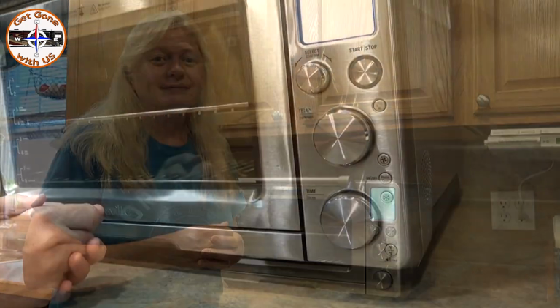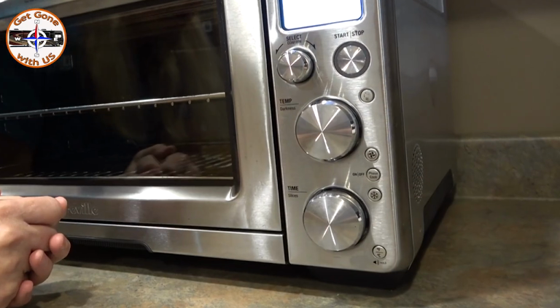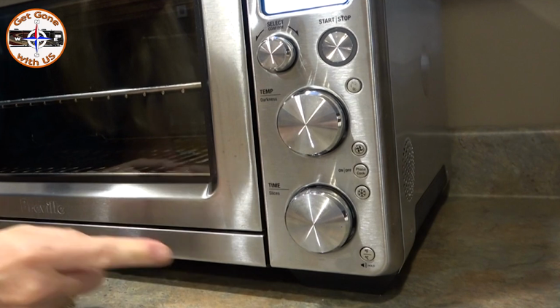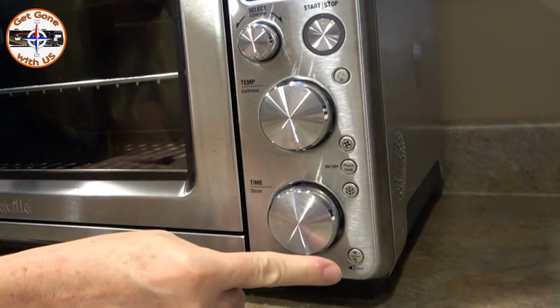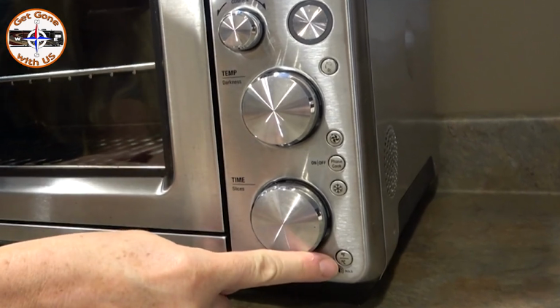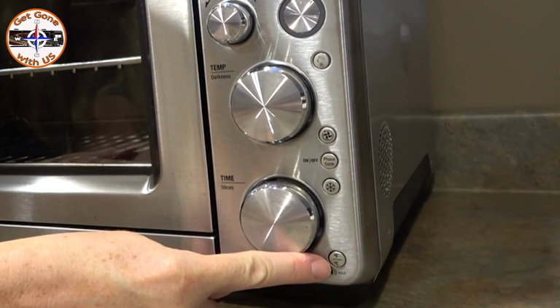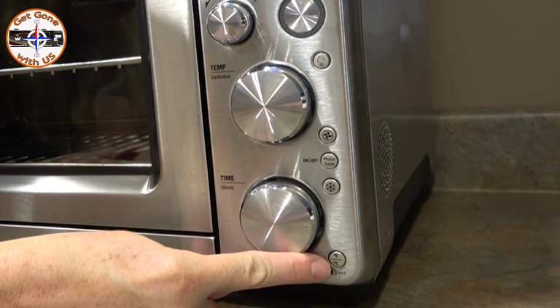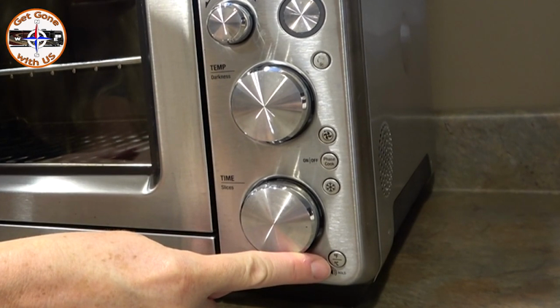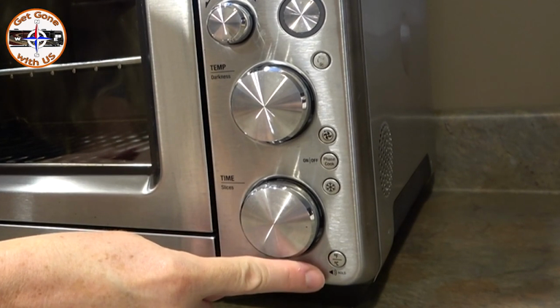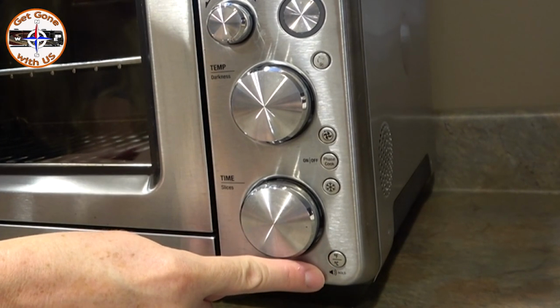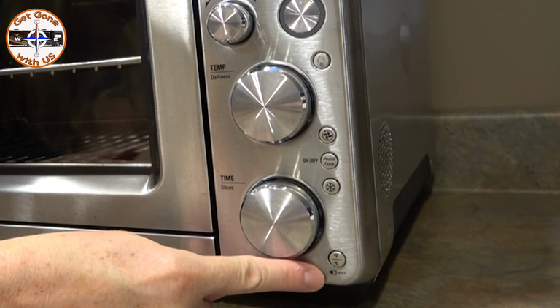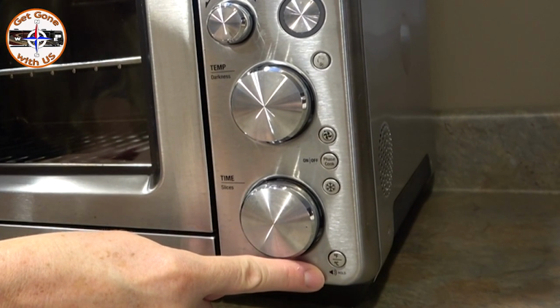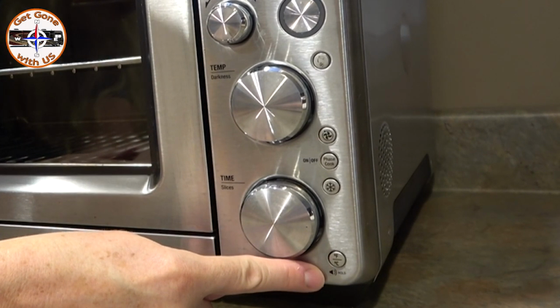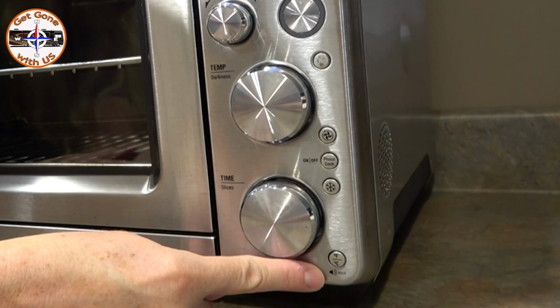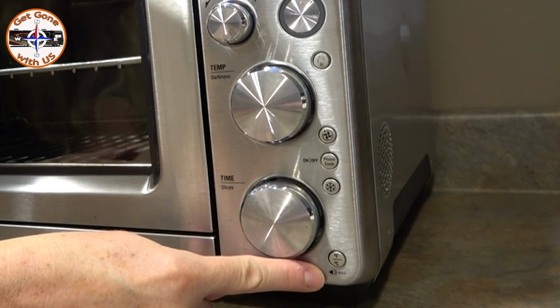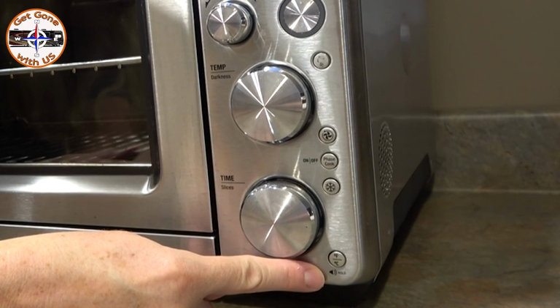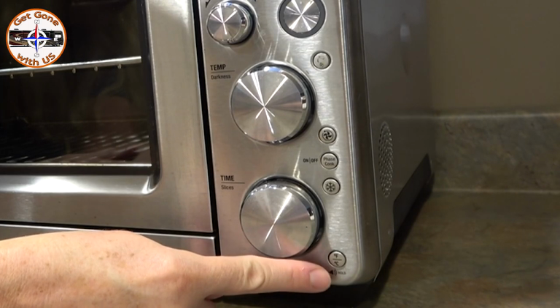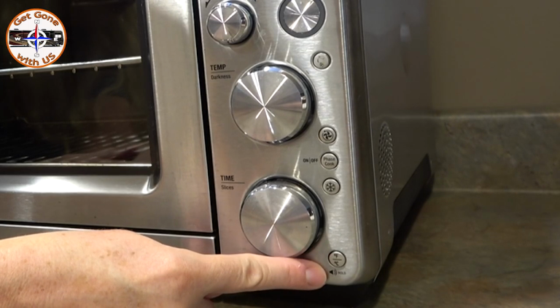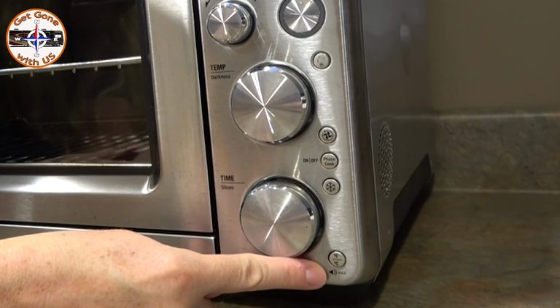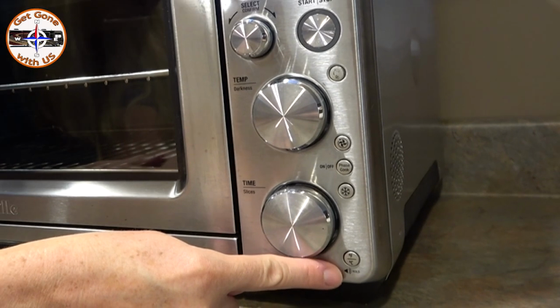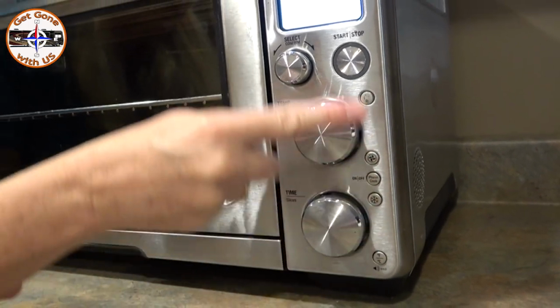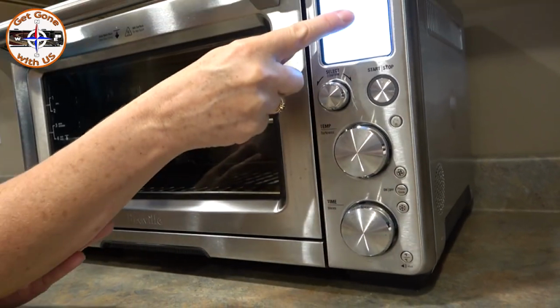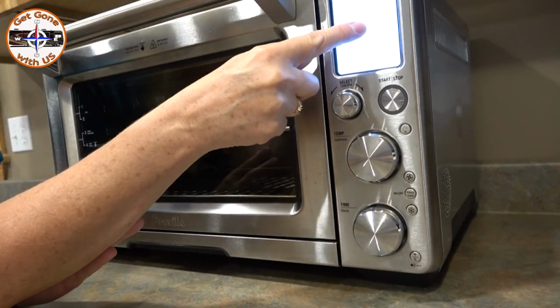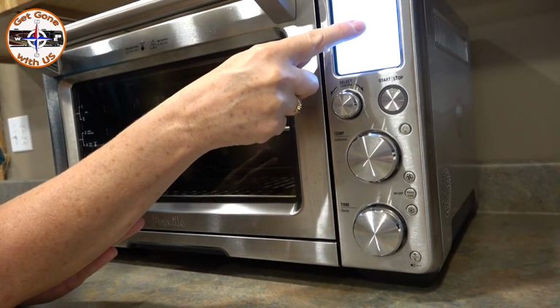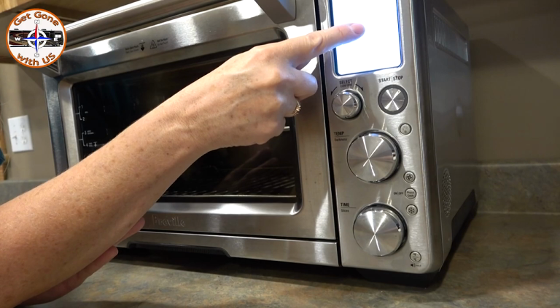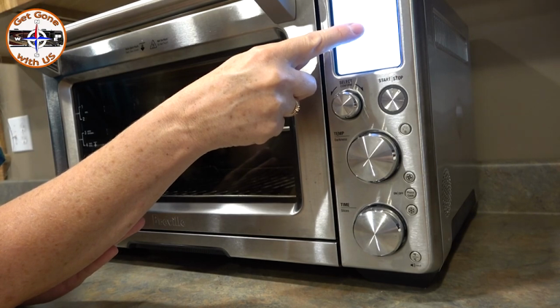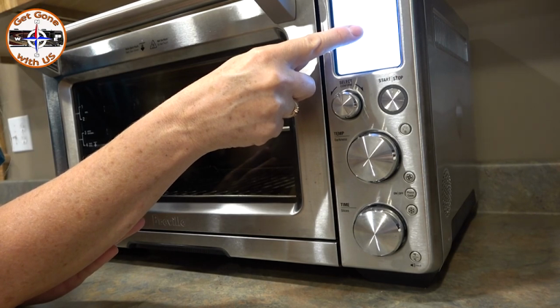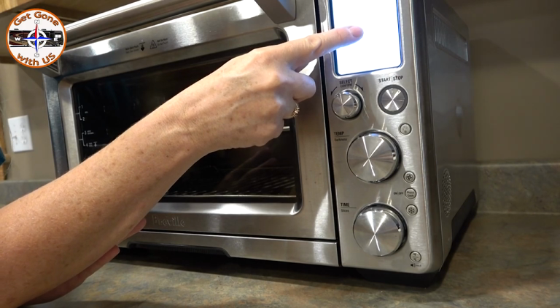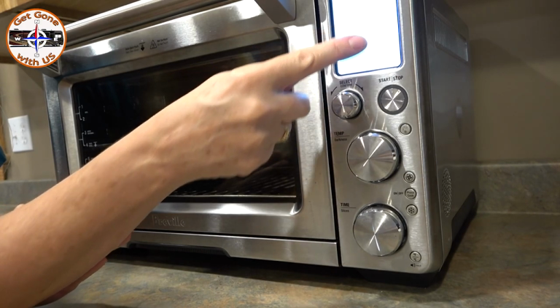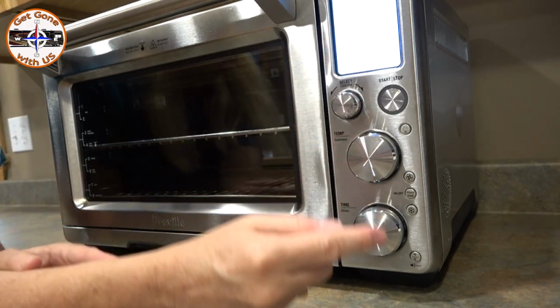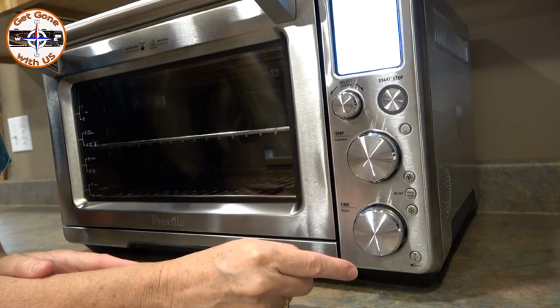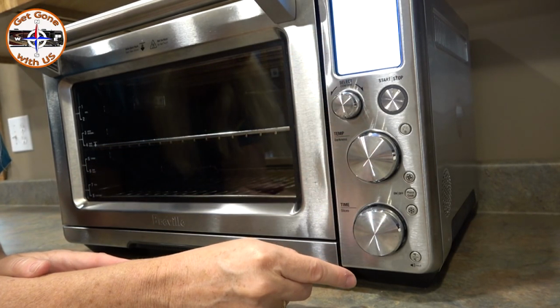What you're going to do is use the Celsius/Fahrenheit button here. Underneath you'll see there's a little speaker icon and it says 'hold' next to it. You're going to hold this for three seconds. An icon will come up on the display — another little speaker — and then you're going to make your adjustments.